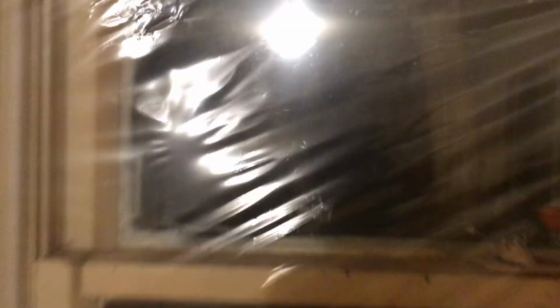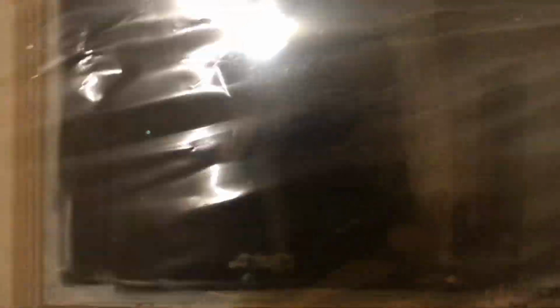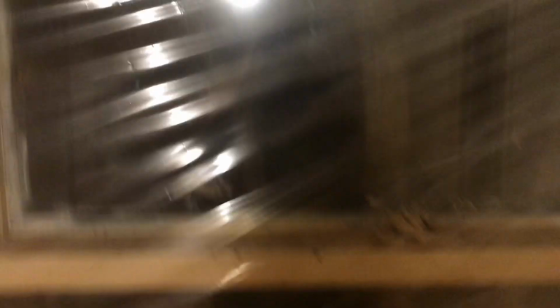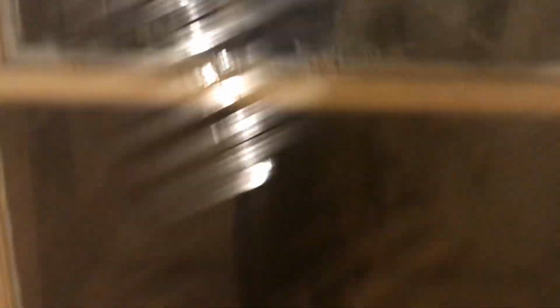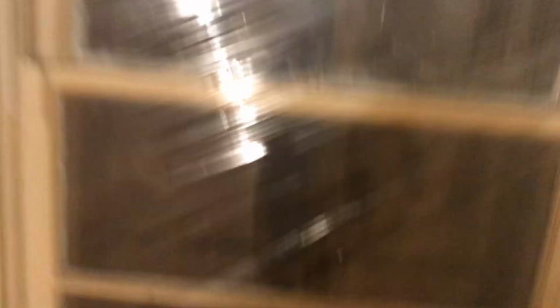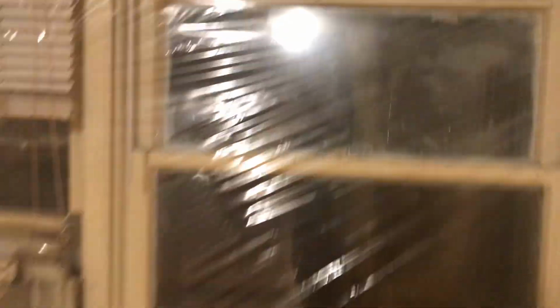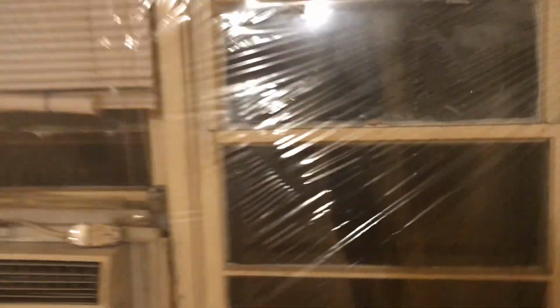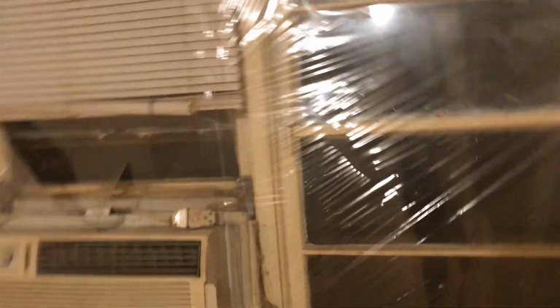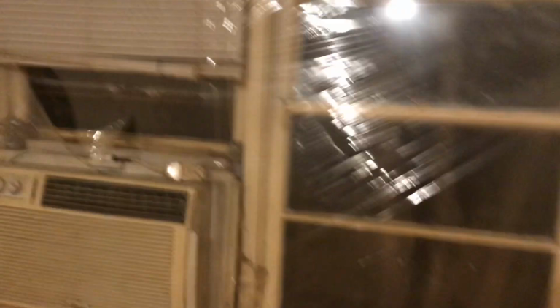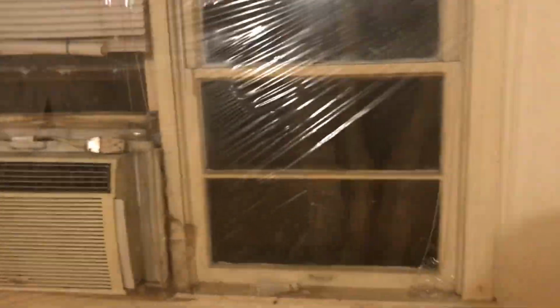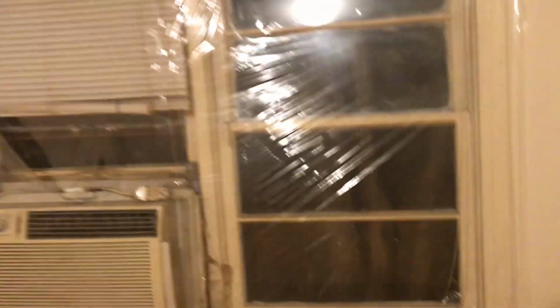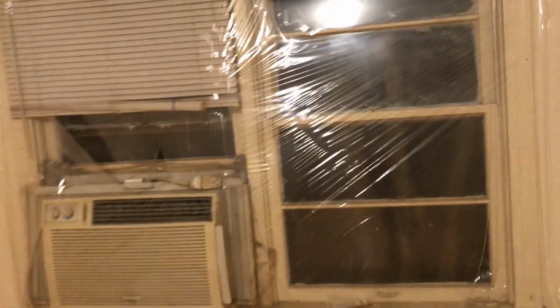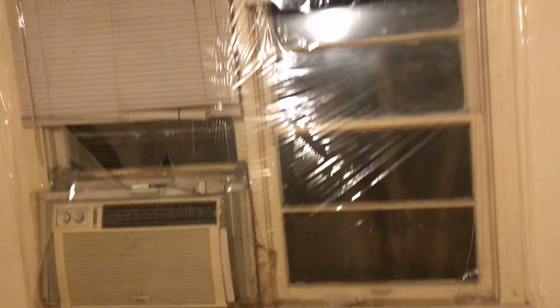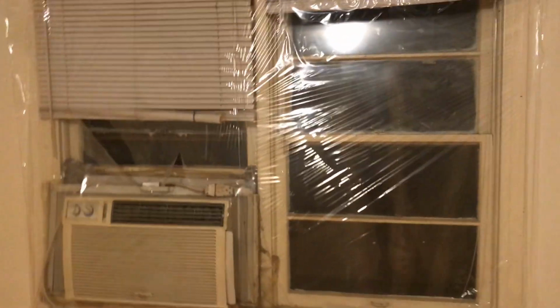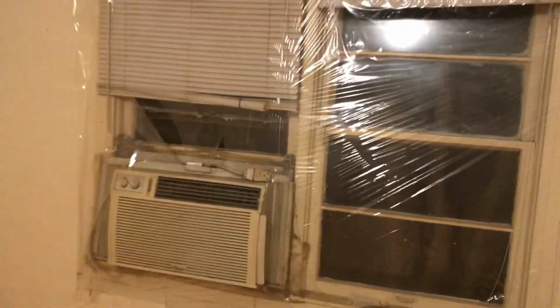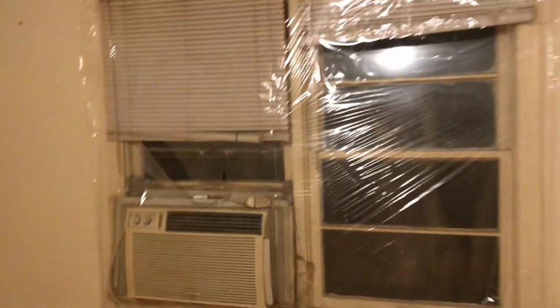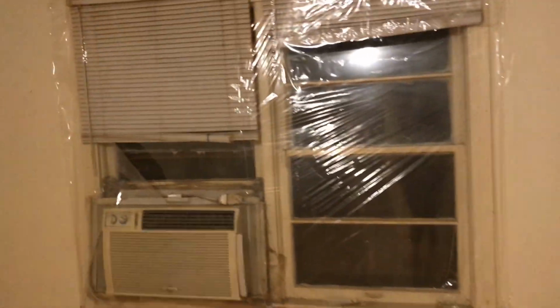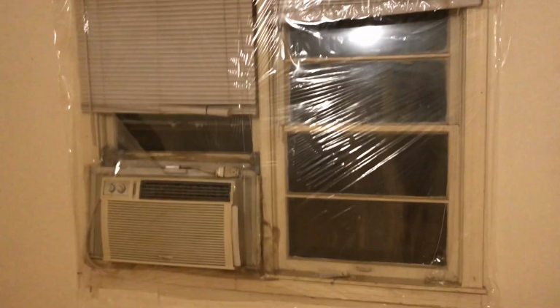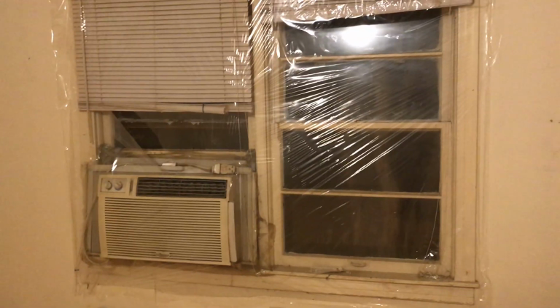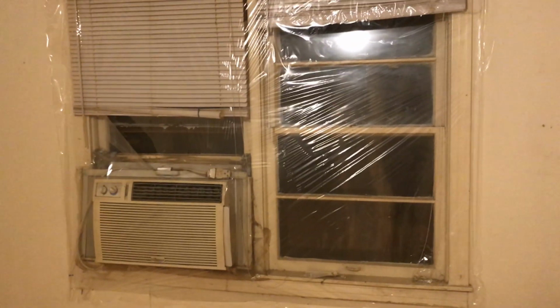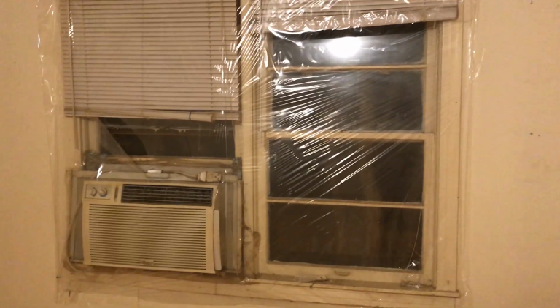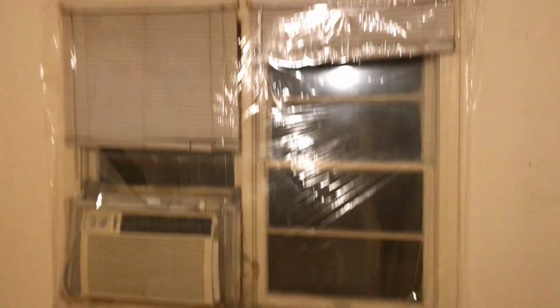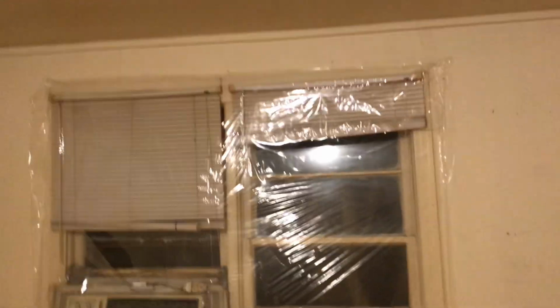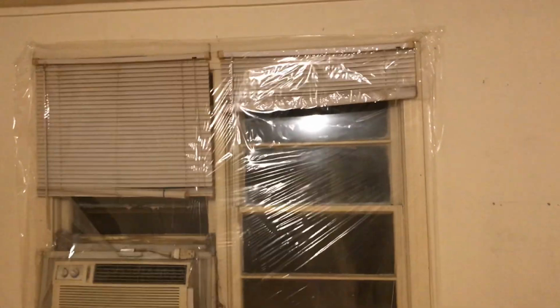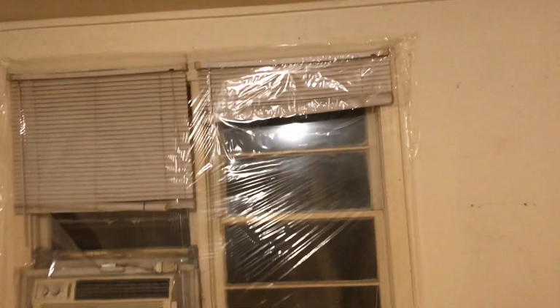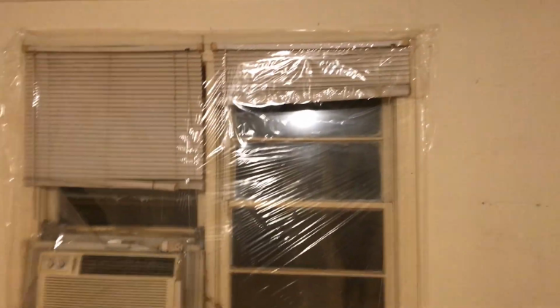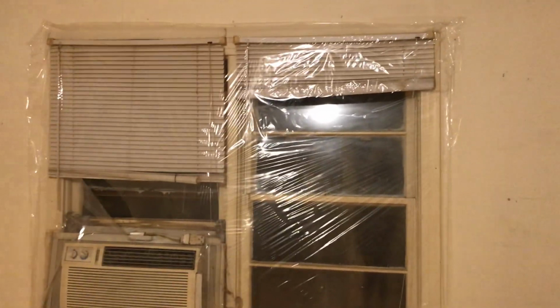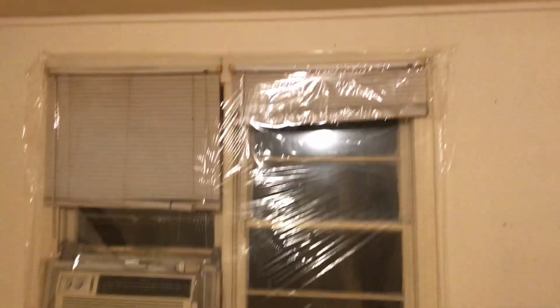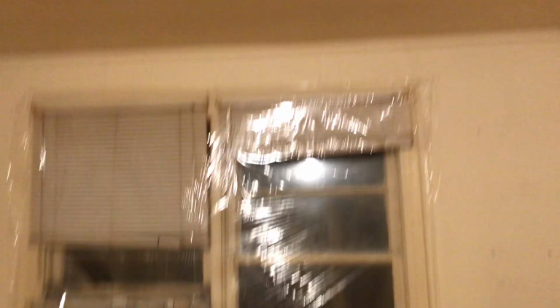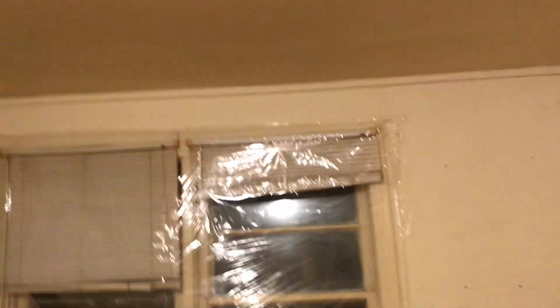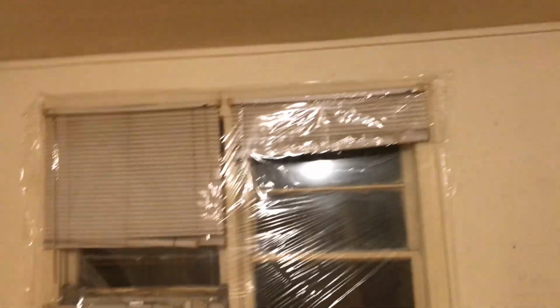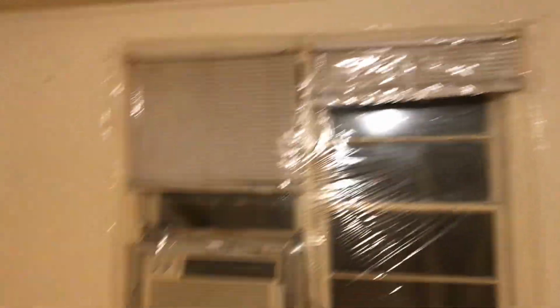See how this window has plastic around it to keep the cold air from coming in? And there are window units throughout the house for AC in the summer.